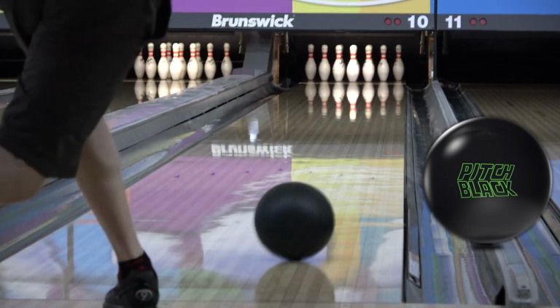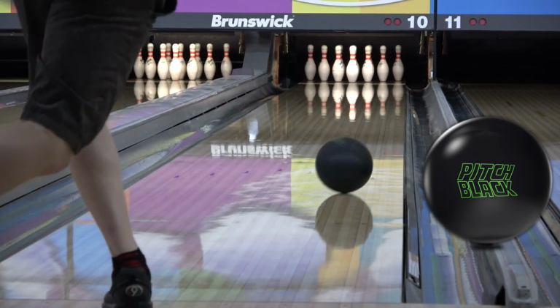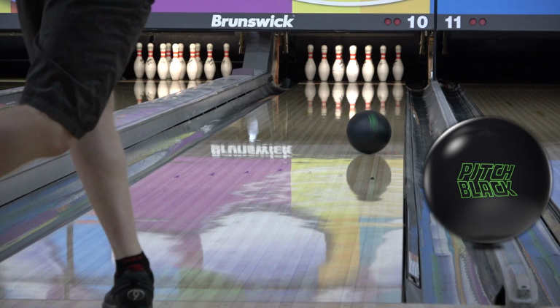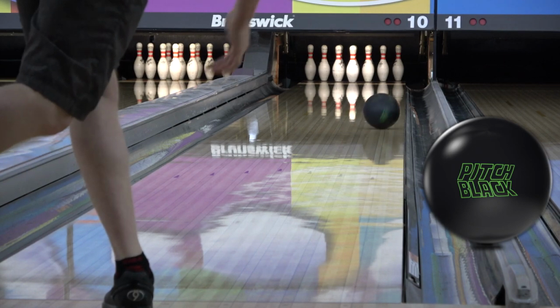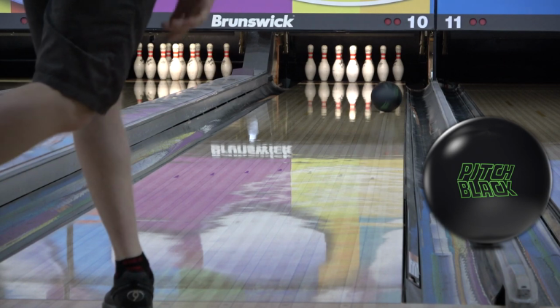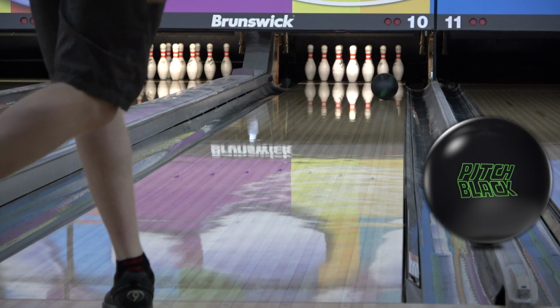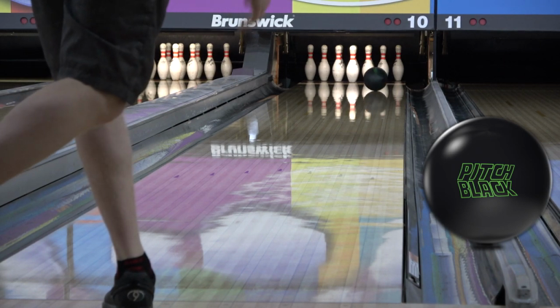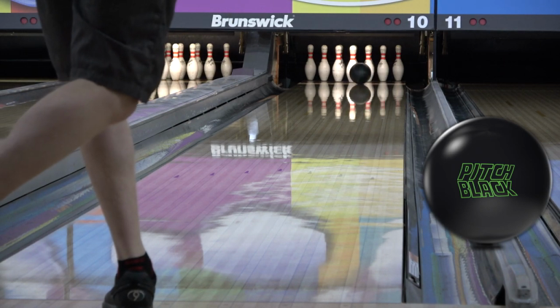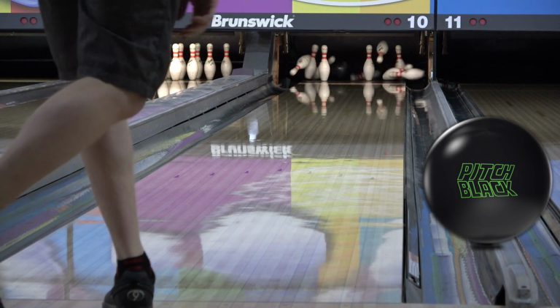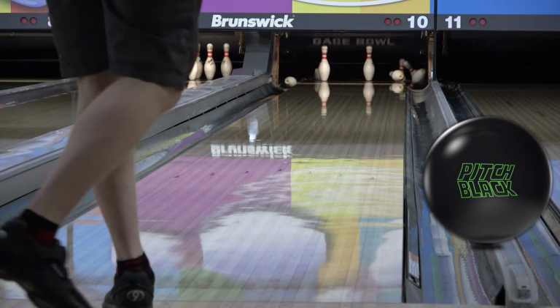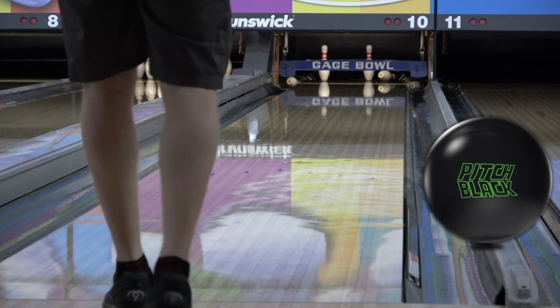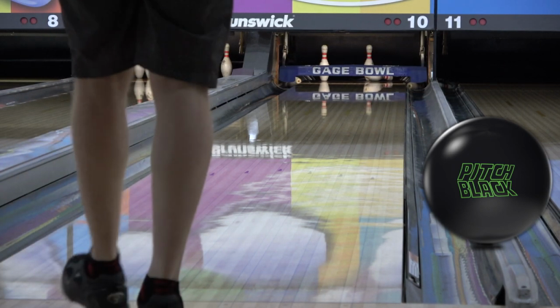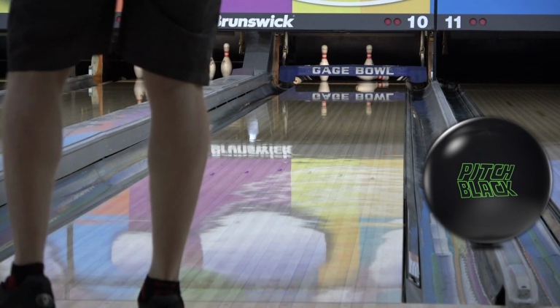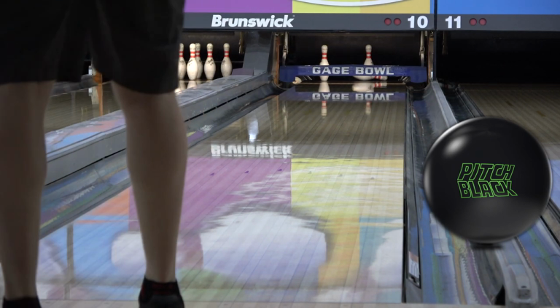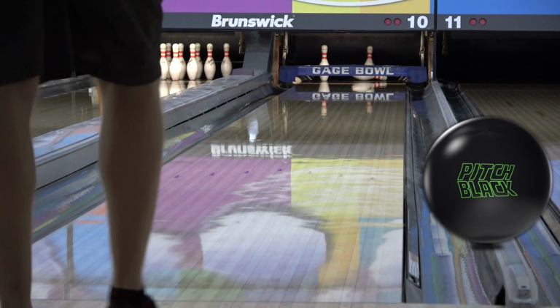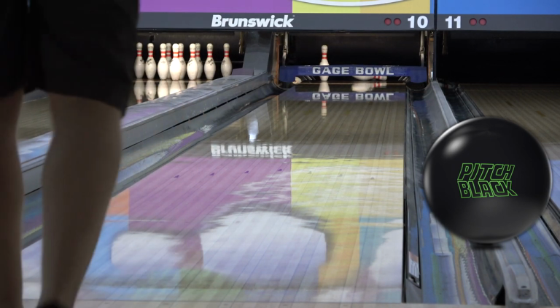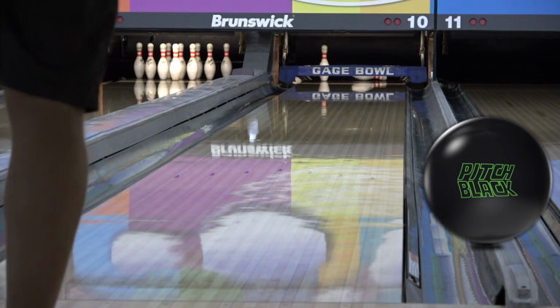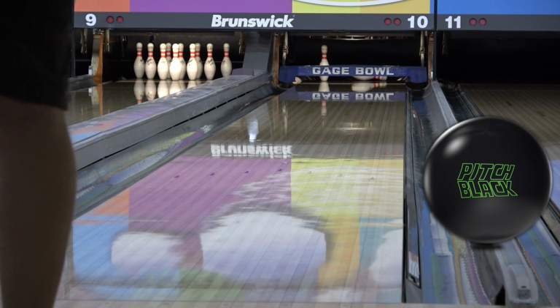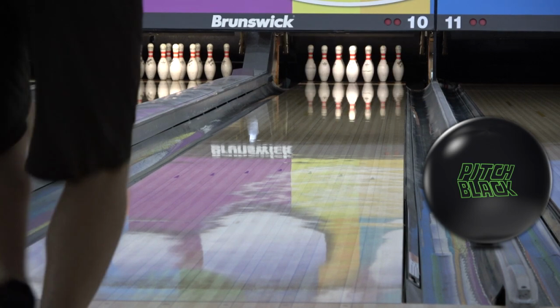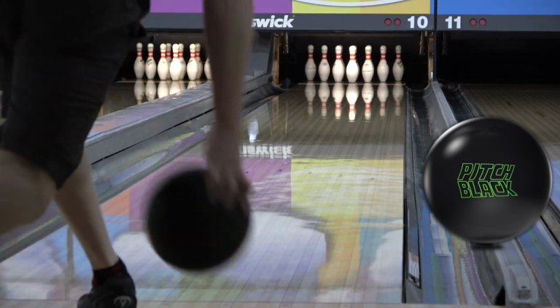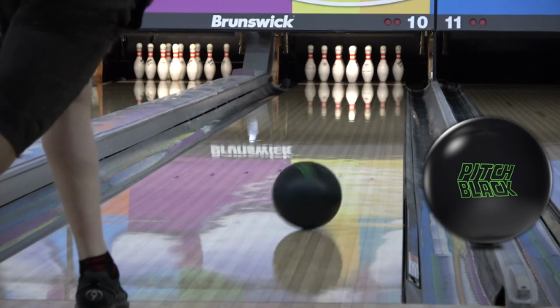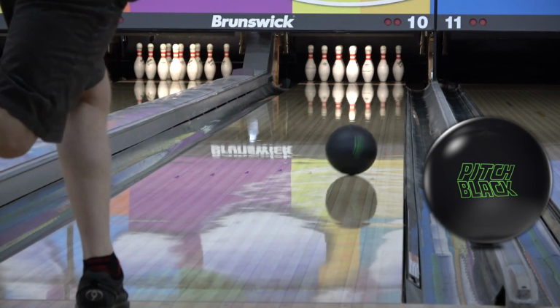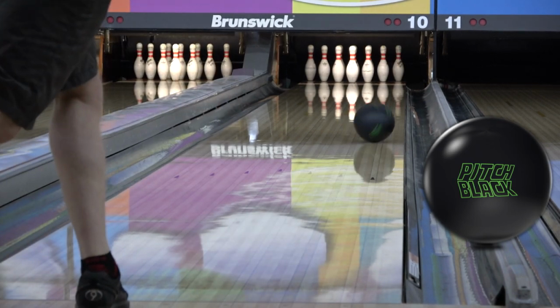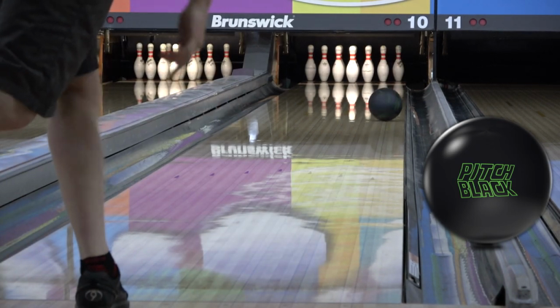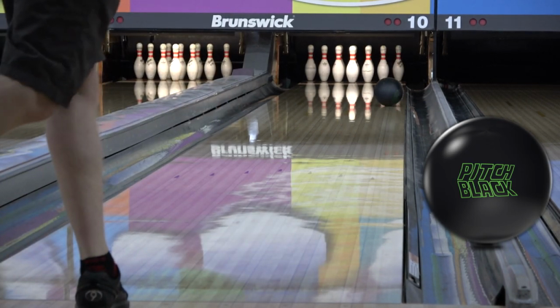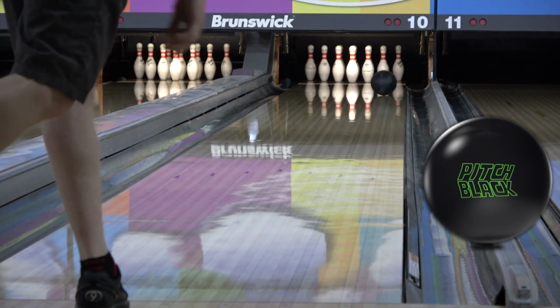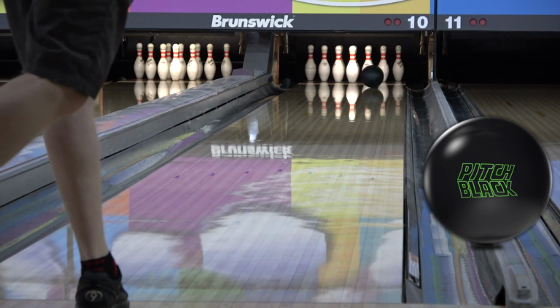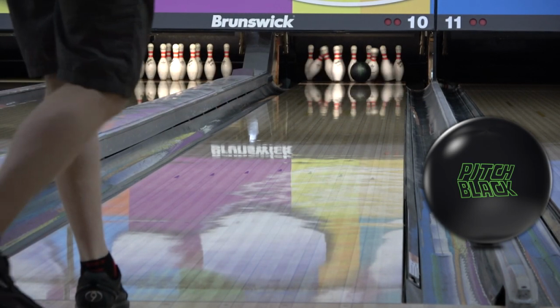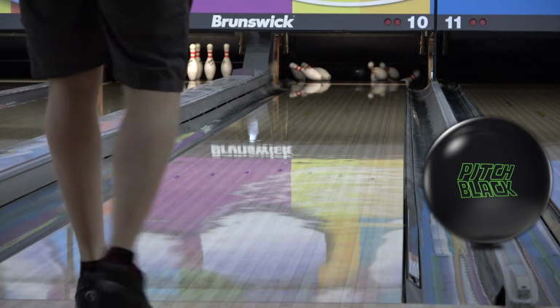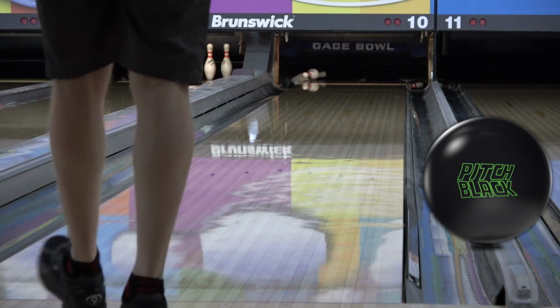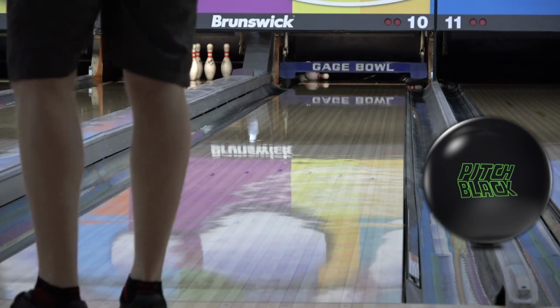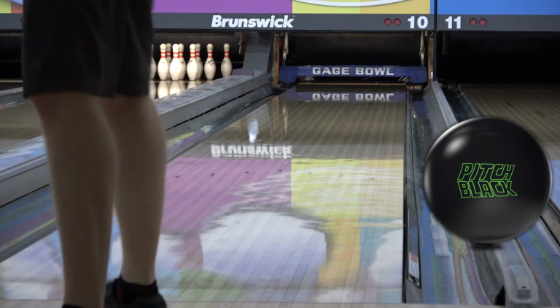Control Solid is quite strong, digging through even the heaviest volumes to gain stability early and blend even the sharpest friction down lane, like this almost 29mm, 39-foot Nationals team pattern.